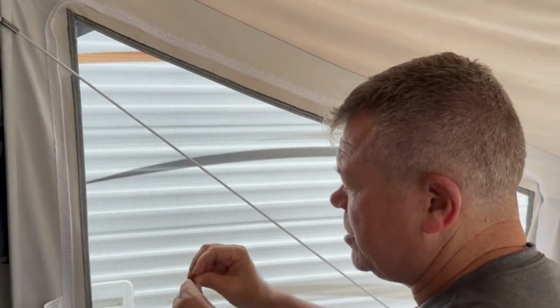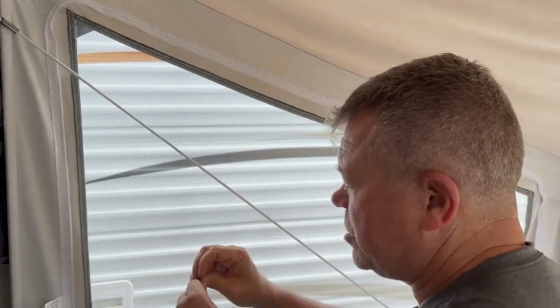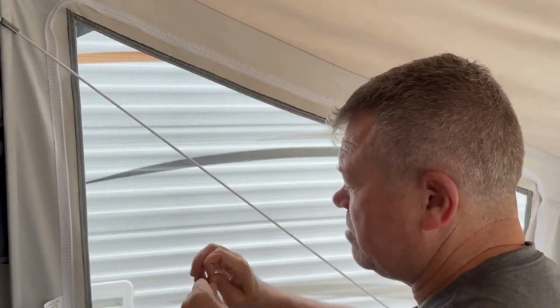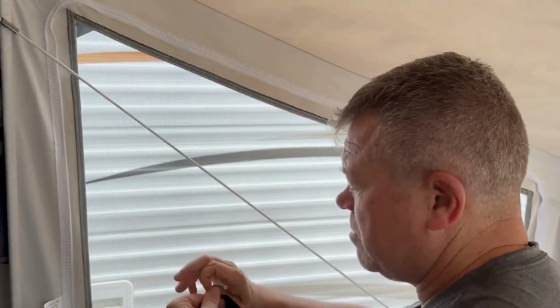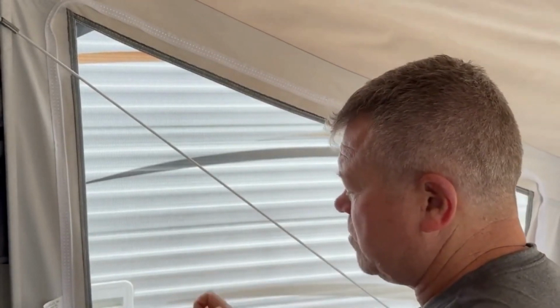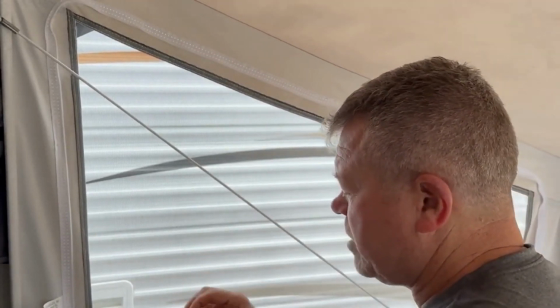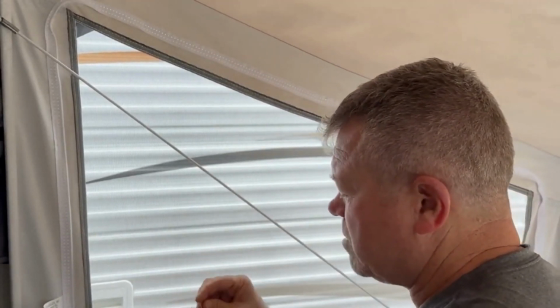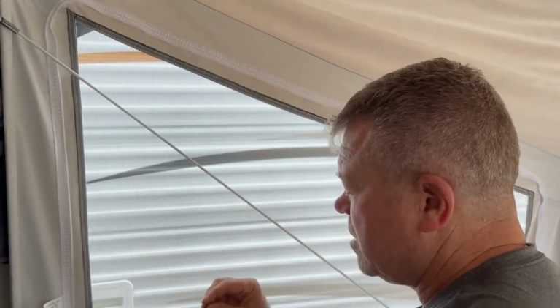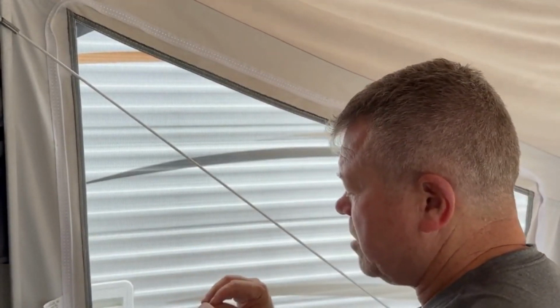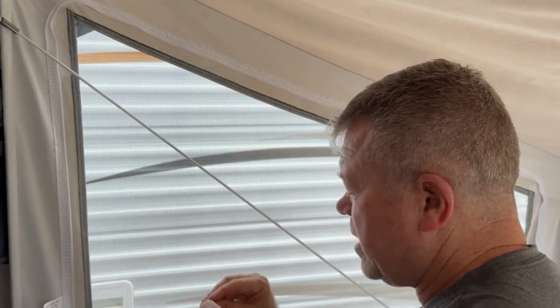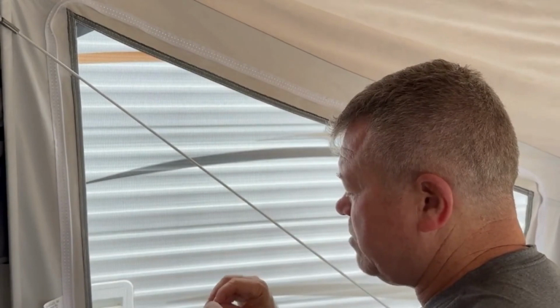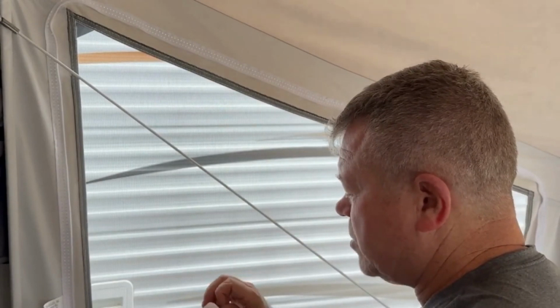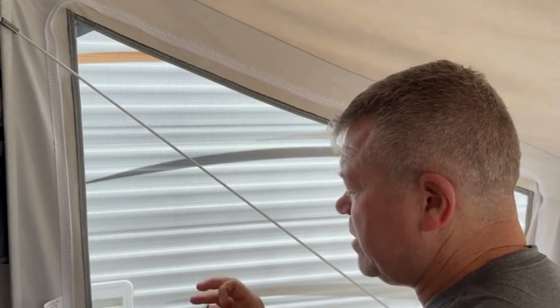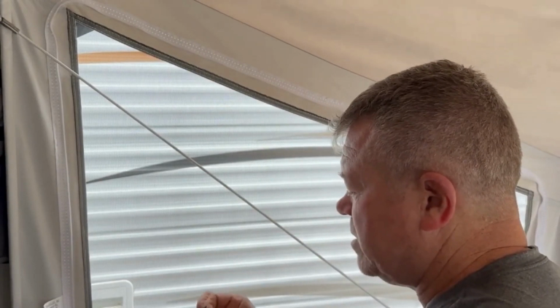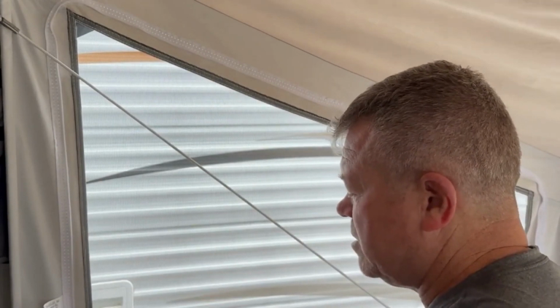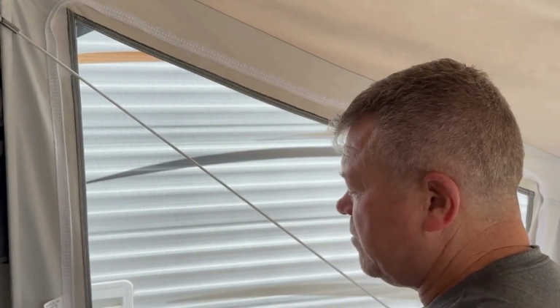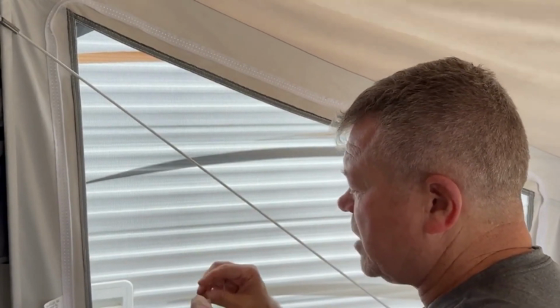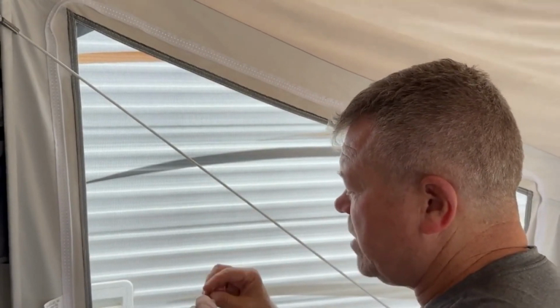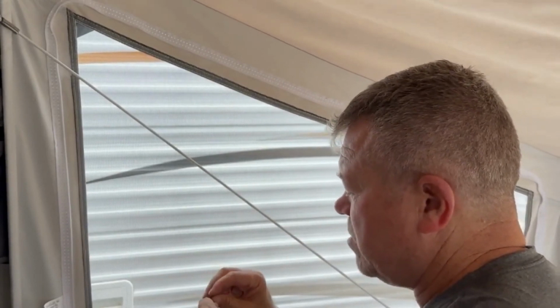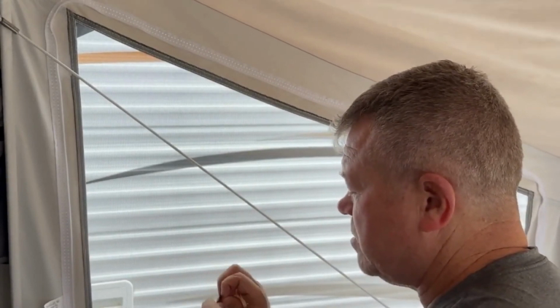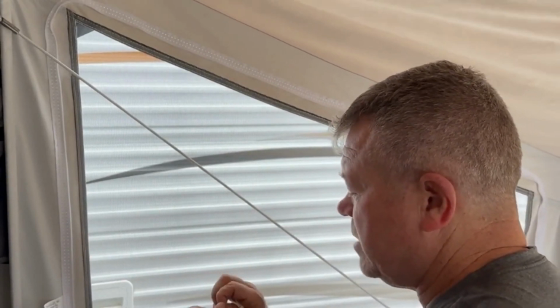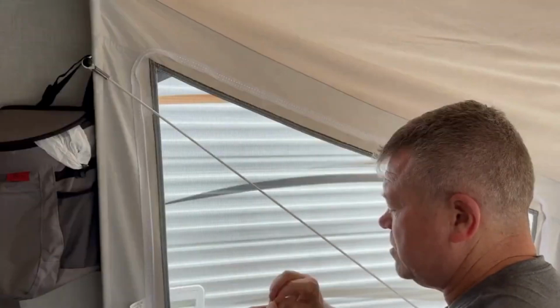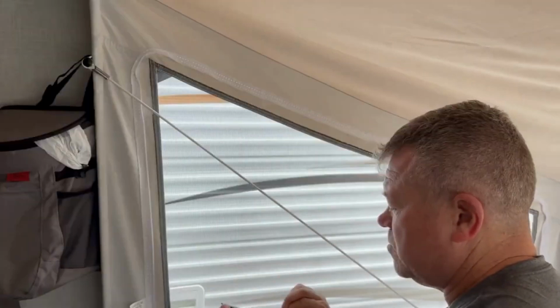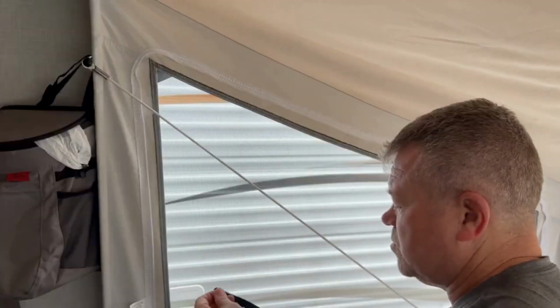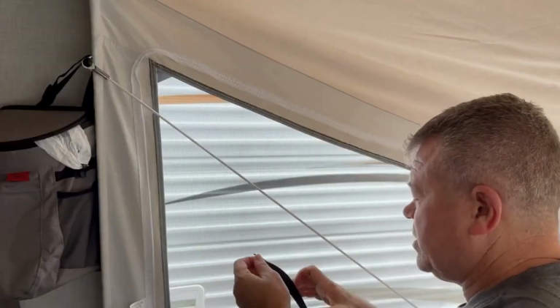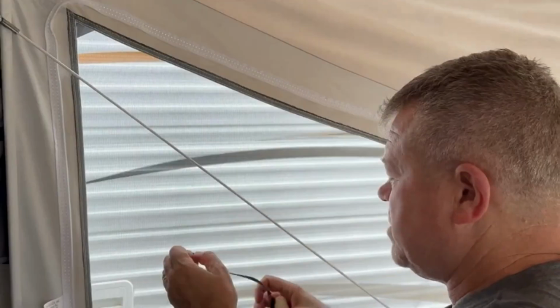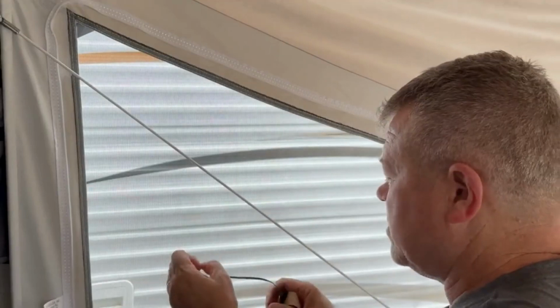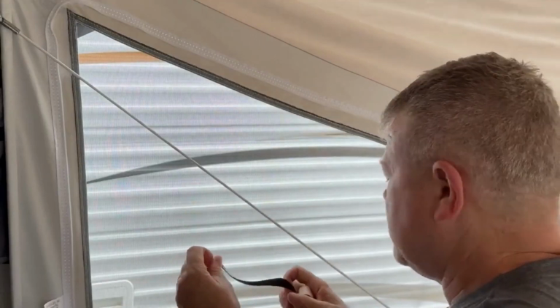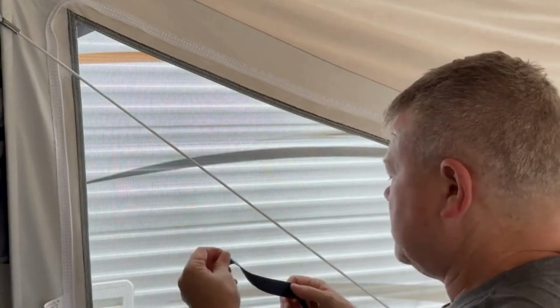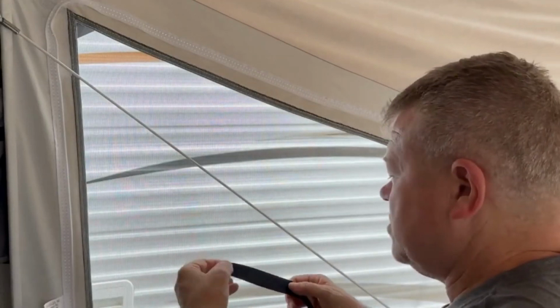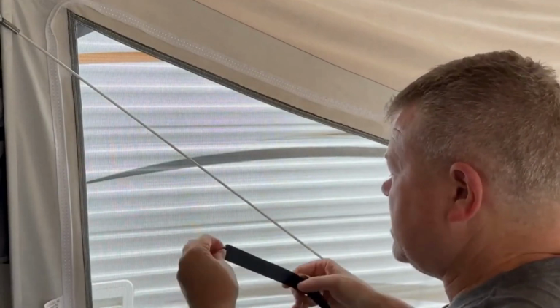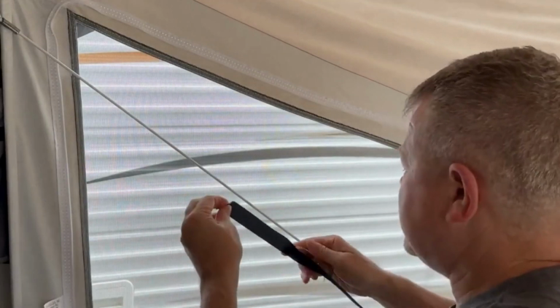So just to show you real quick, I'm gonna apply it to ours. I haven't done the rear side window yet, so we'll stick this baby on there so you can get an idea.